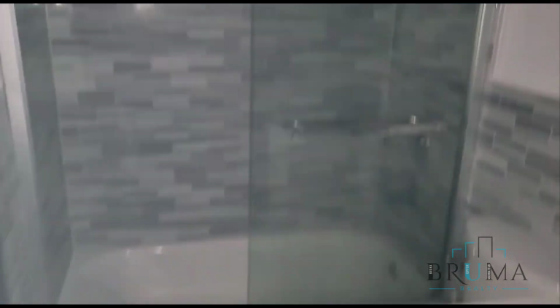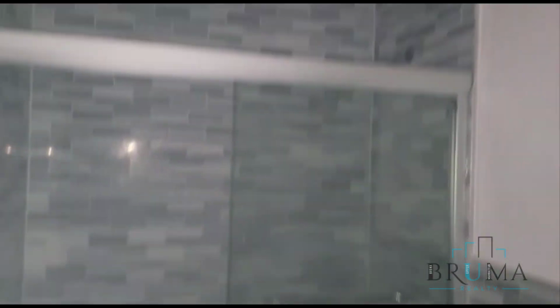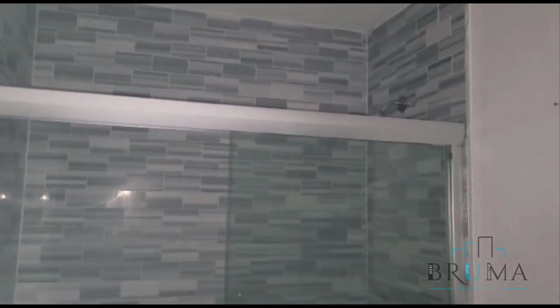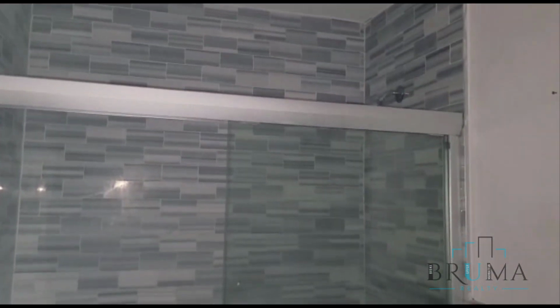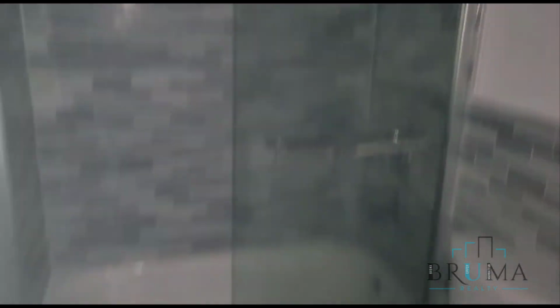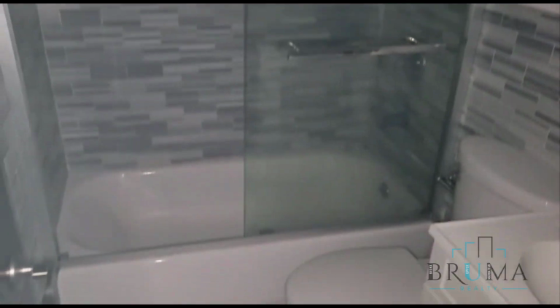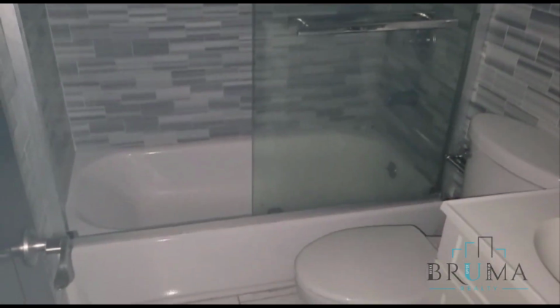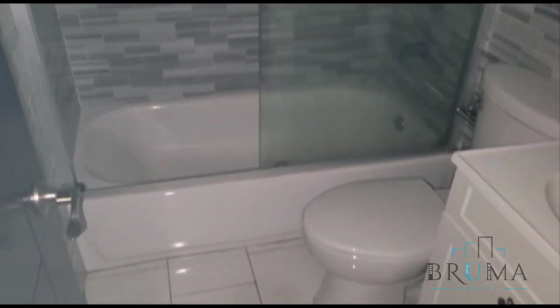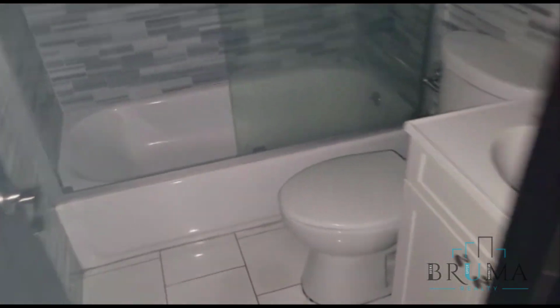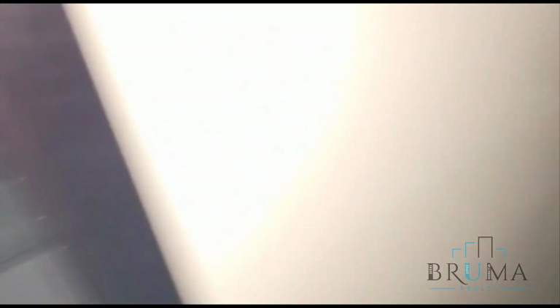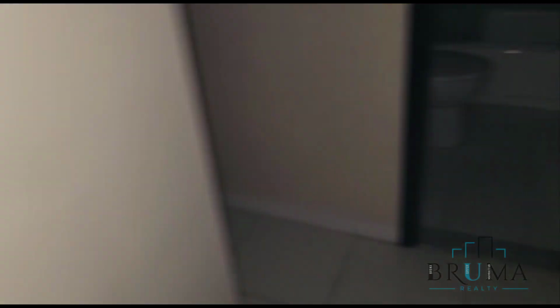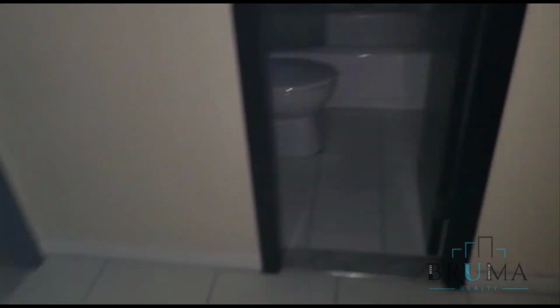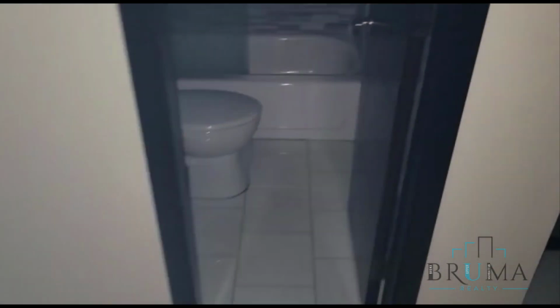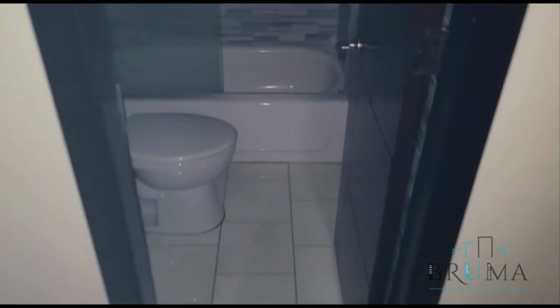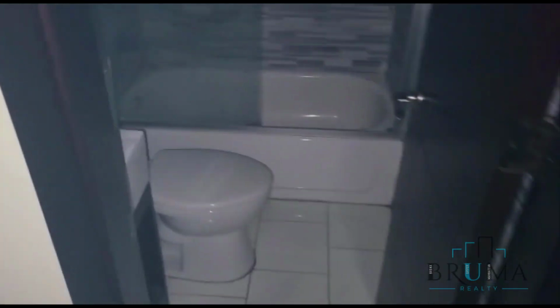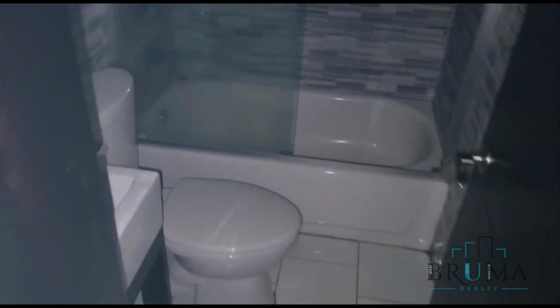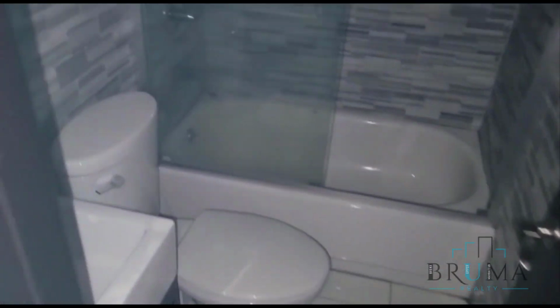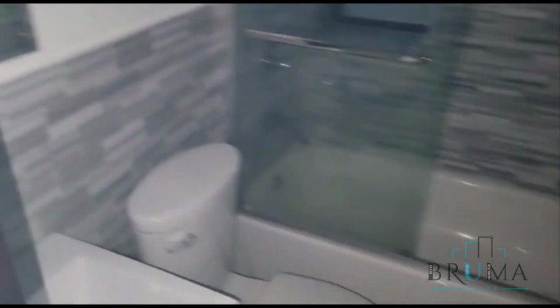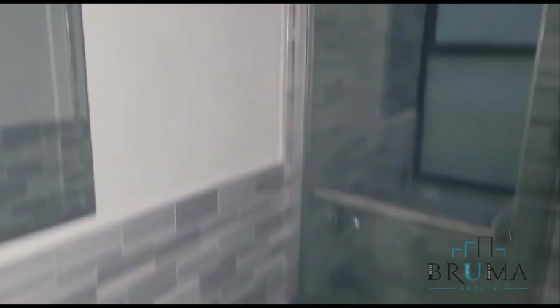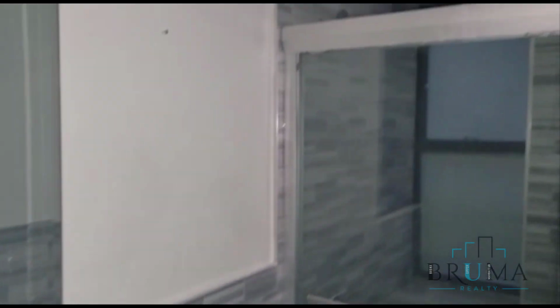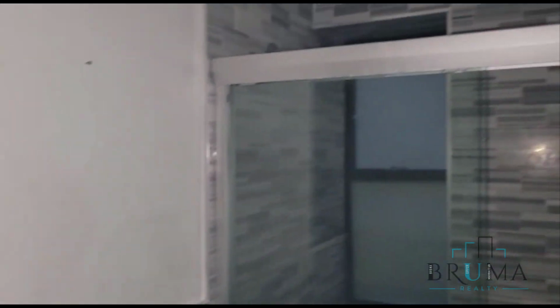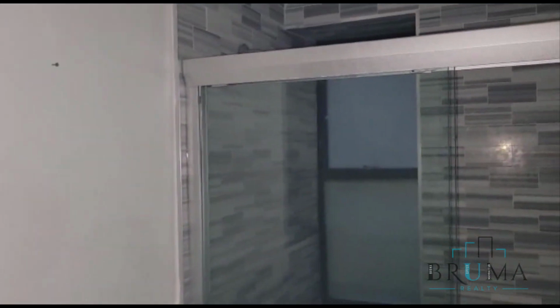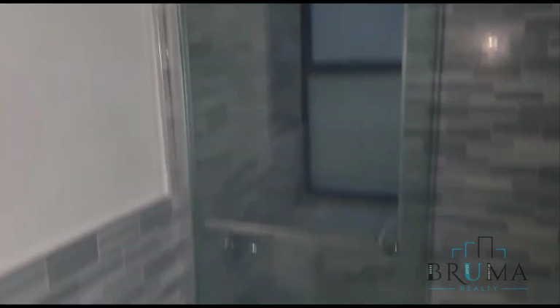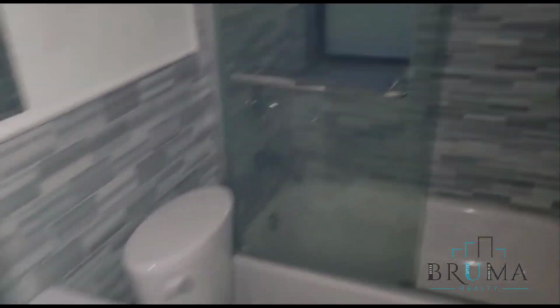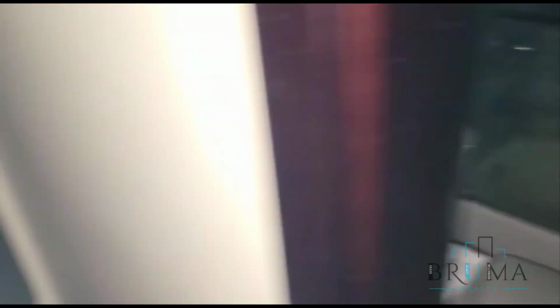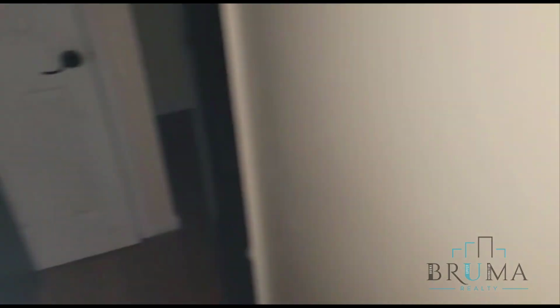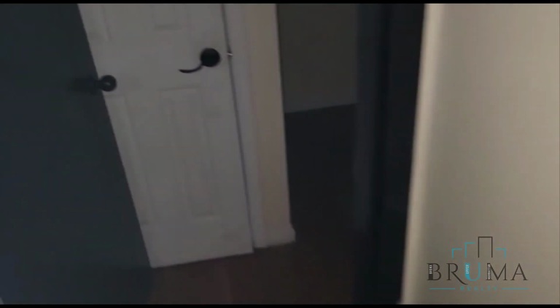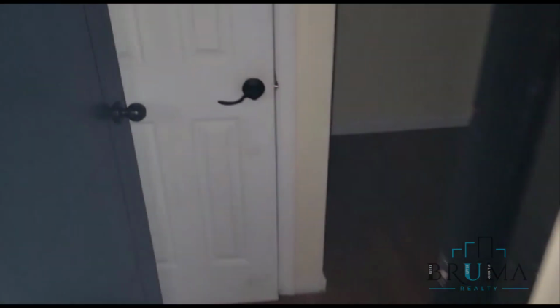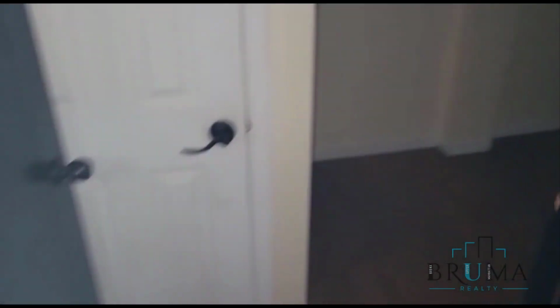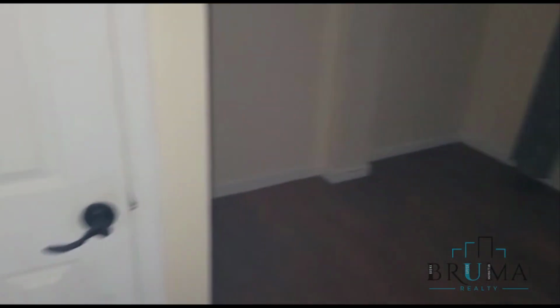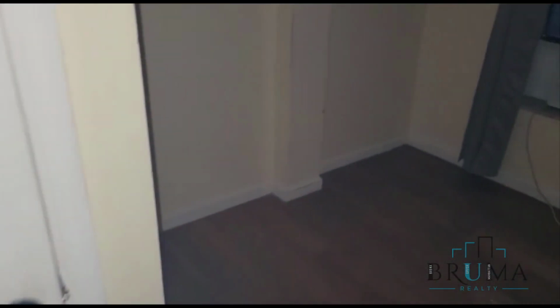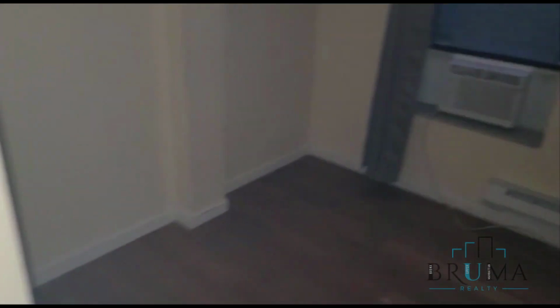2 bathrooms — bathroom number 1, really nice and tiled. Number 2, and here is the last bedroom.